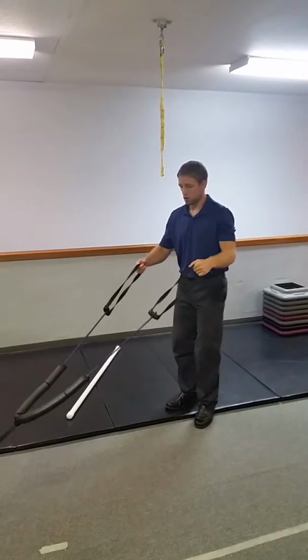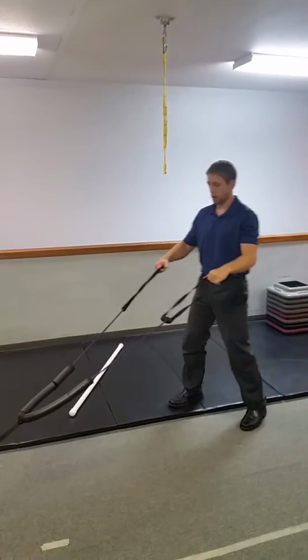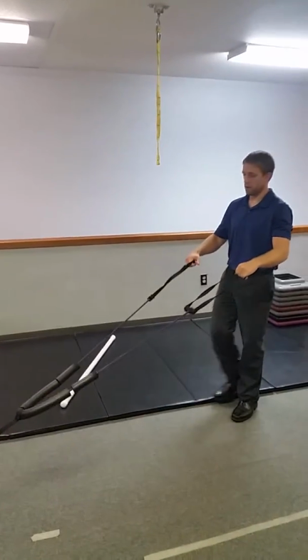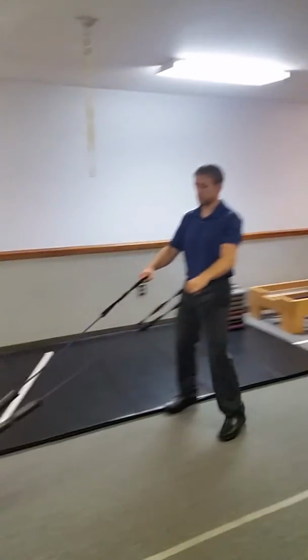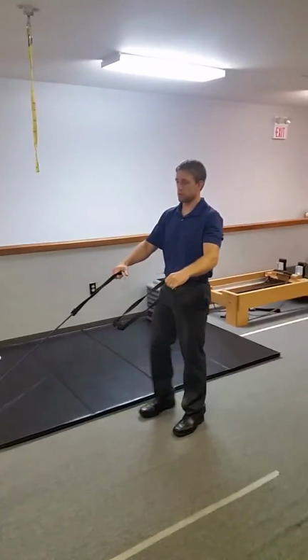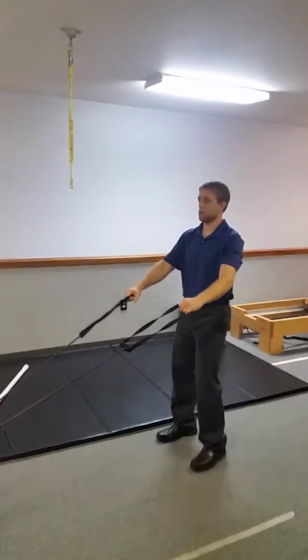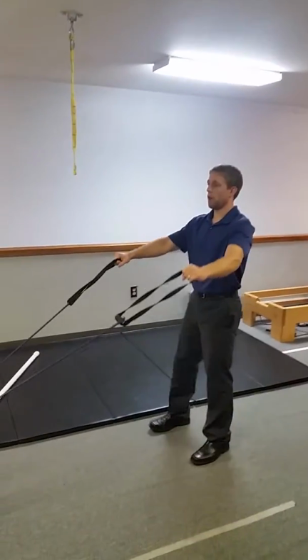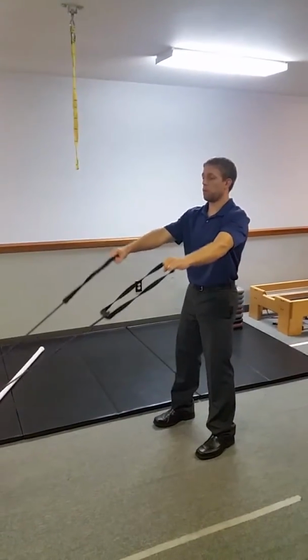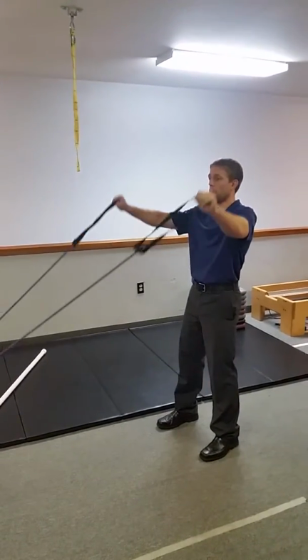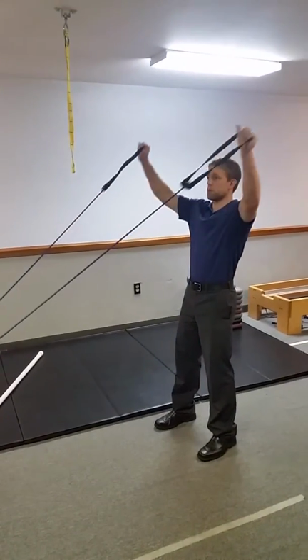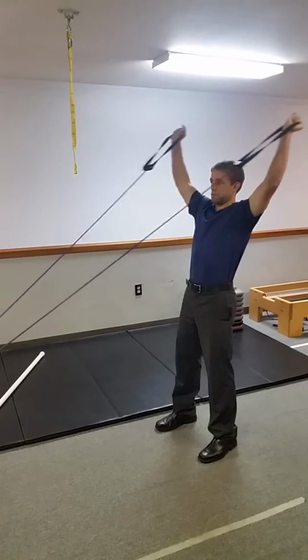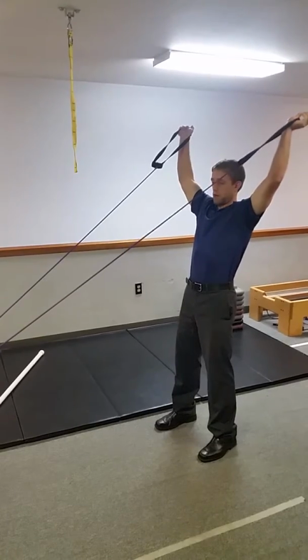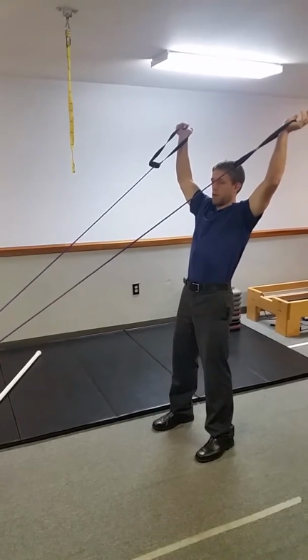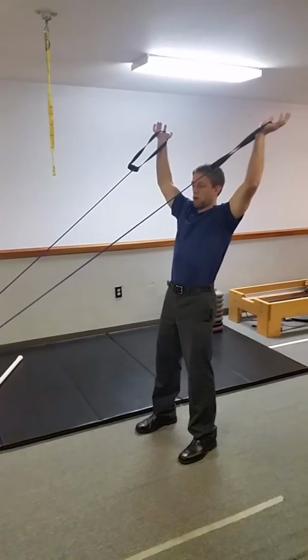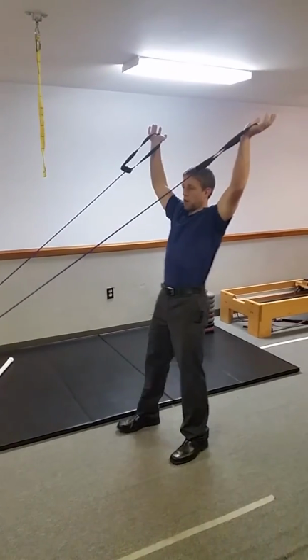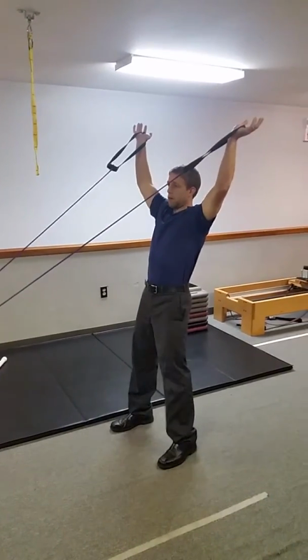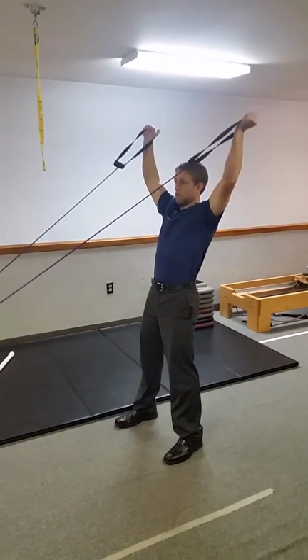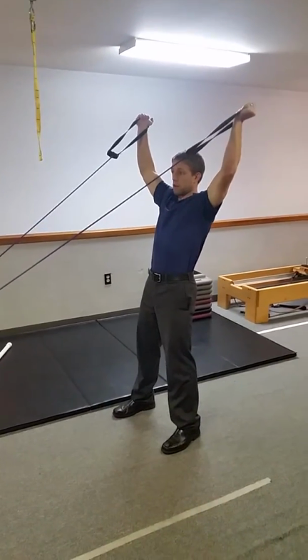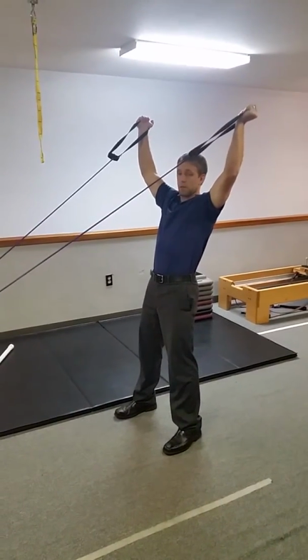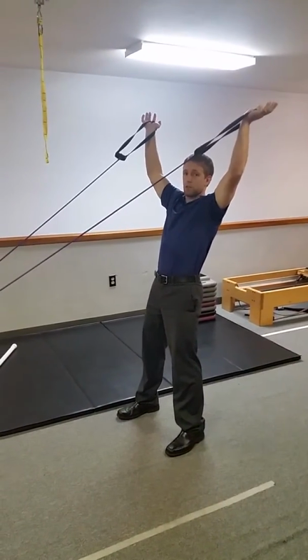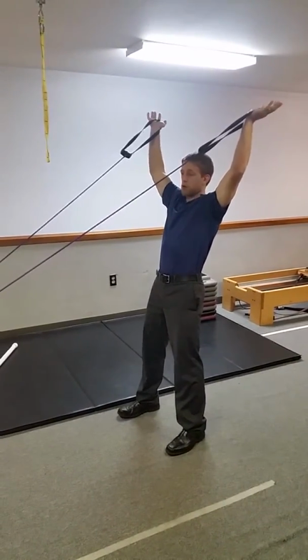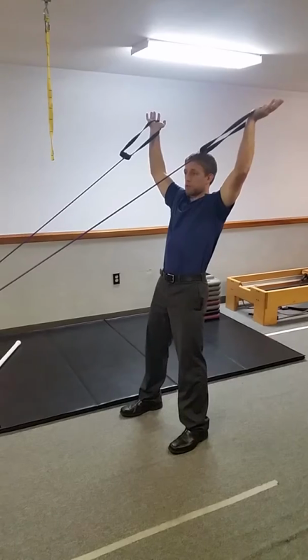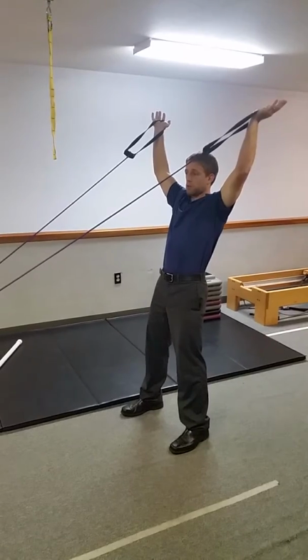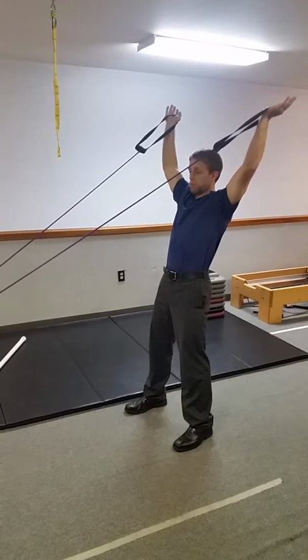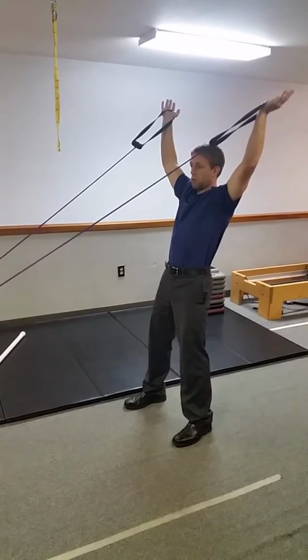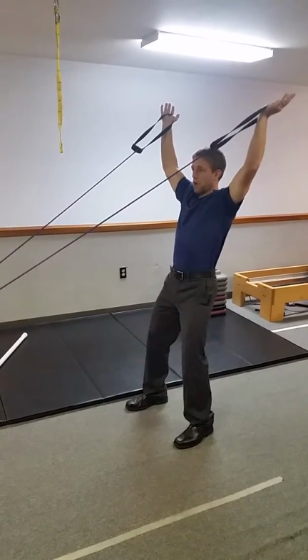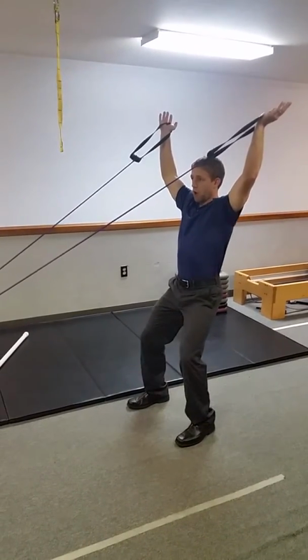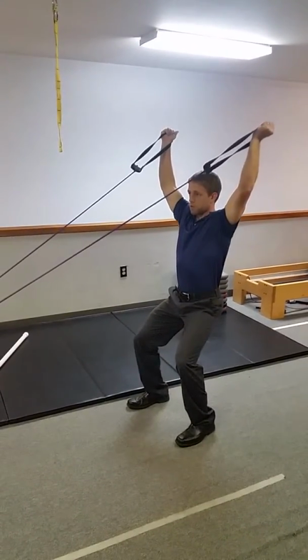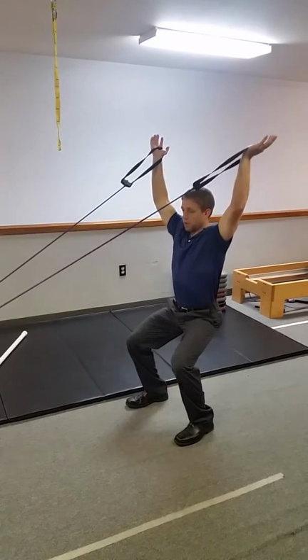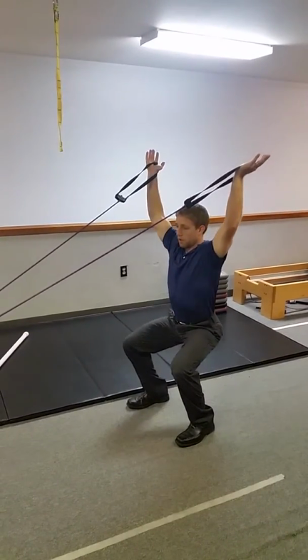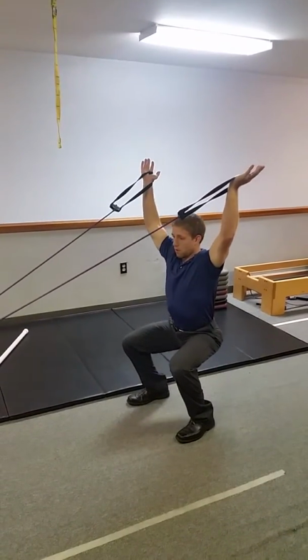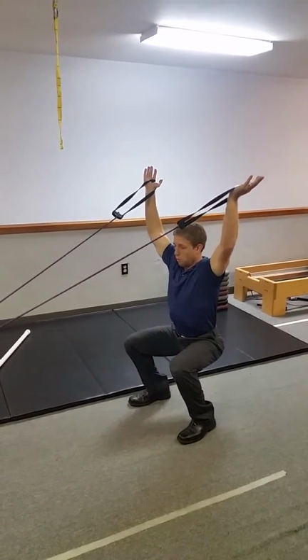I'm going to grab this band so there's a little bit of tension, and I'm going to pull into my overhead position. Coming down here, this is going to give me some activation of my lower trap and stabilization through my shoulders as I drop down slowly into that overhead squat.